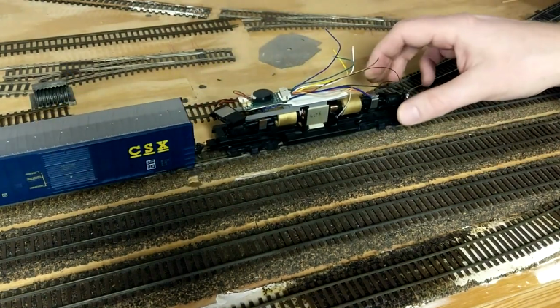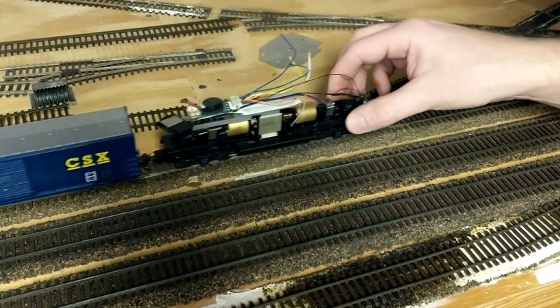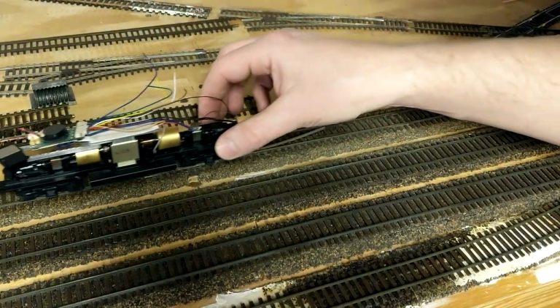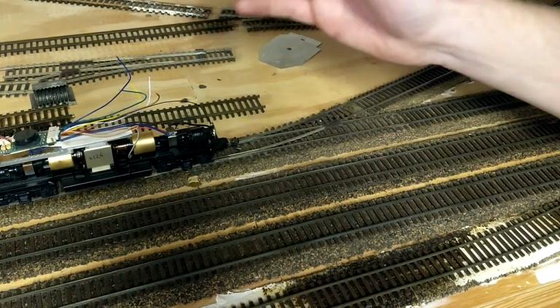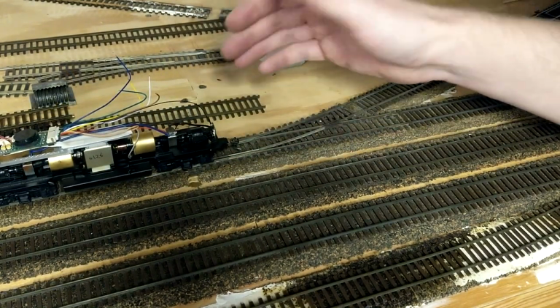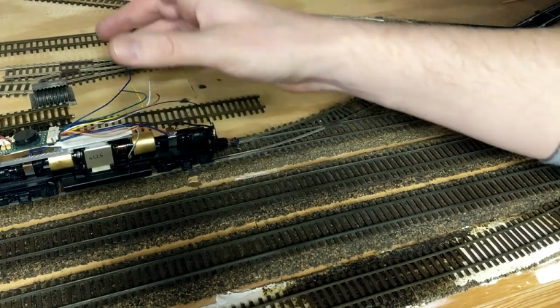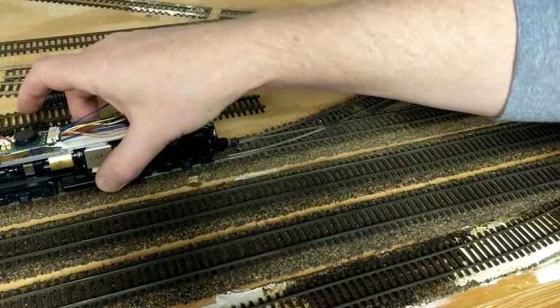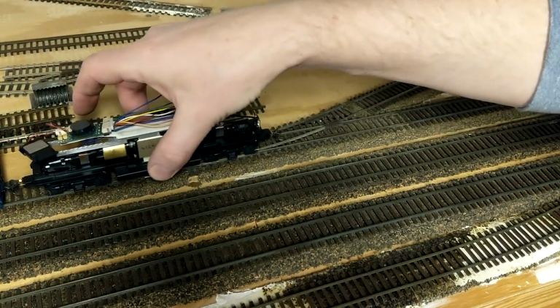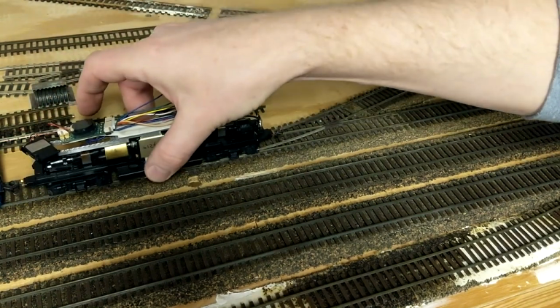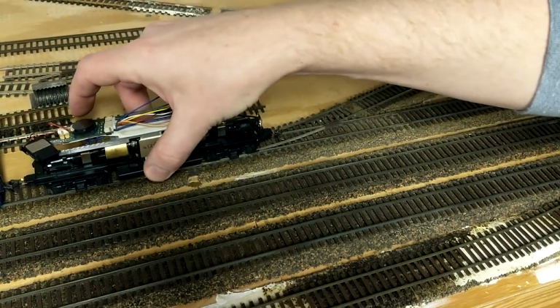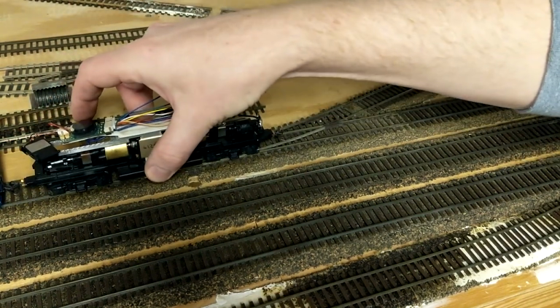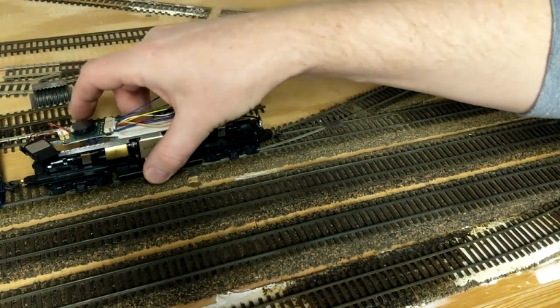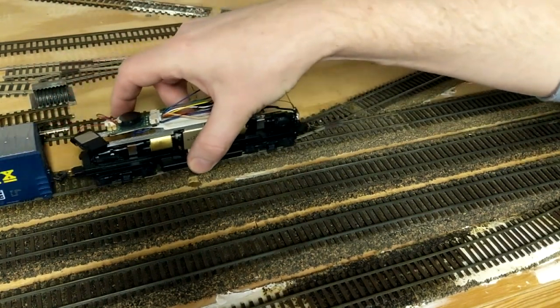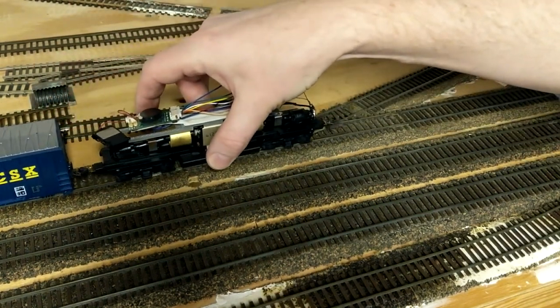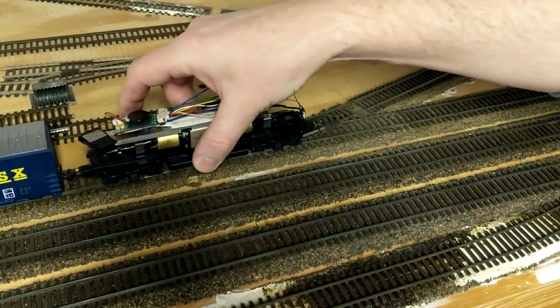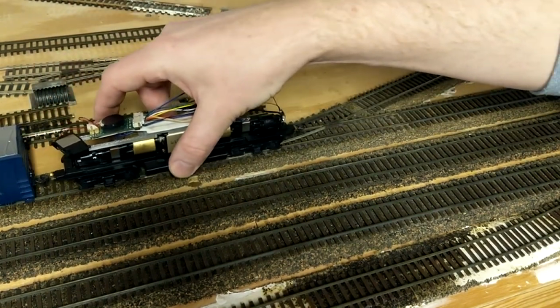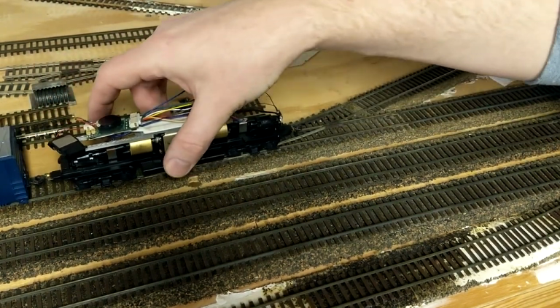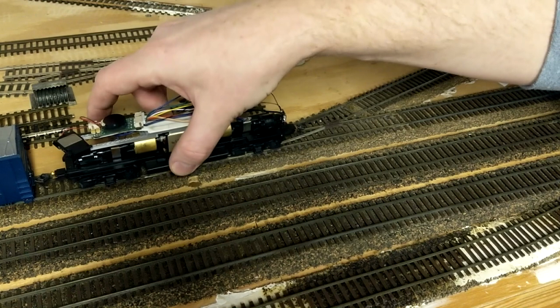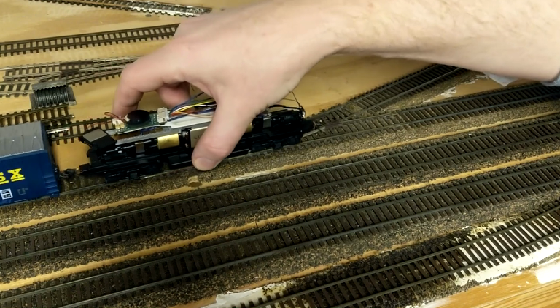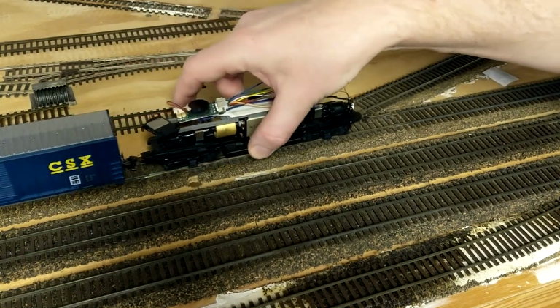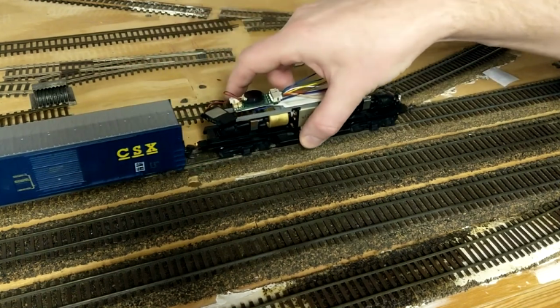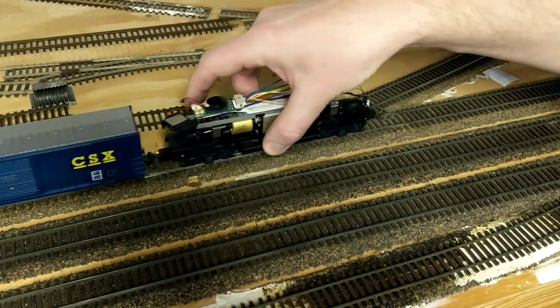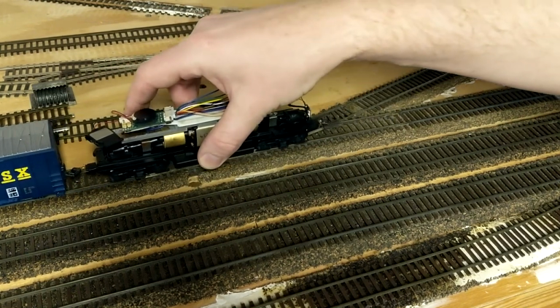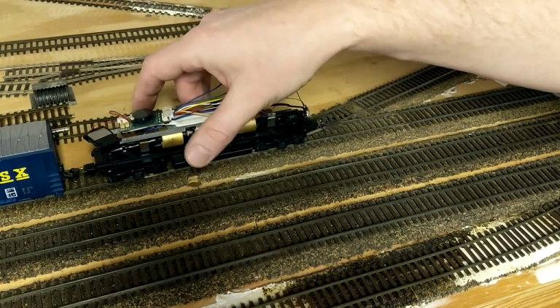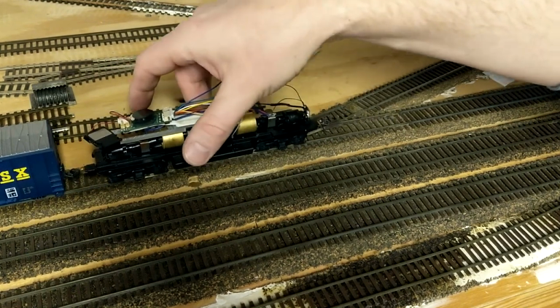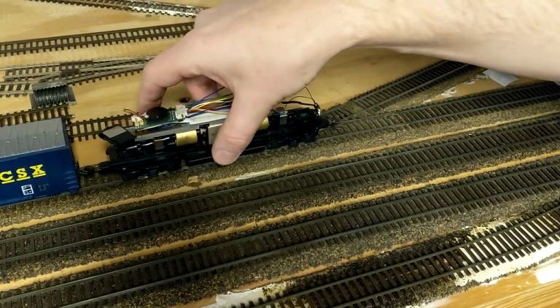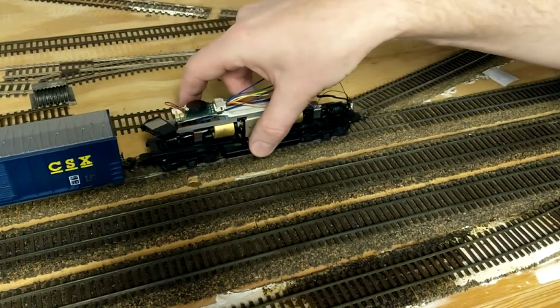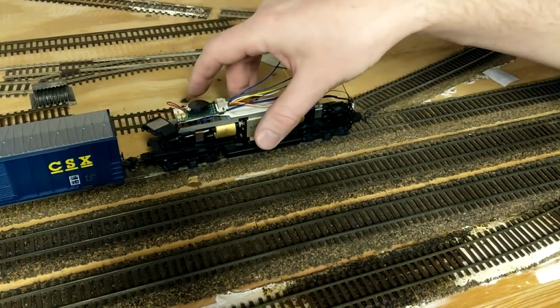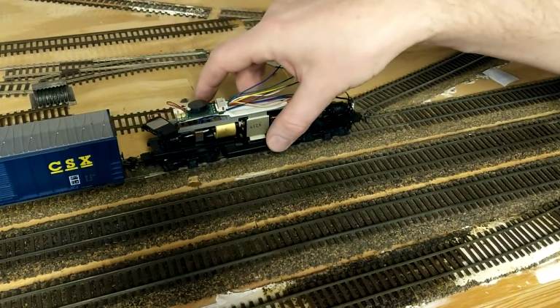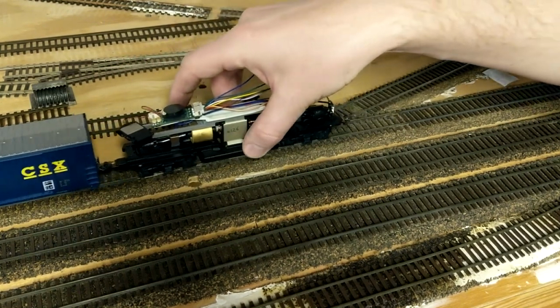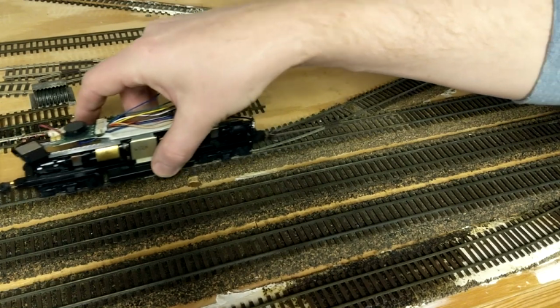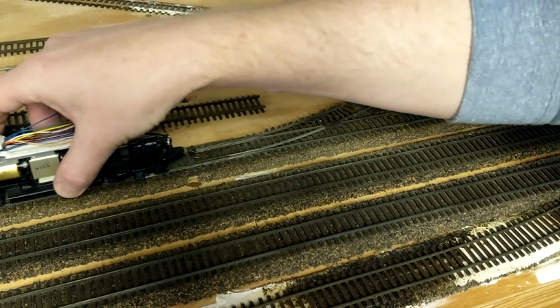Digging in a little bit more, I could actually make it not happen simply by putting some pressure on the locomotive one way or the other. So if I pushed it away, it would go over just fine. But if I pulled it toward me, it would short right at that frog every single time.